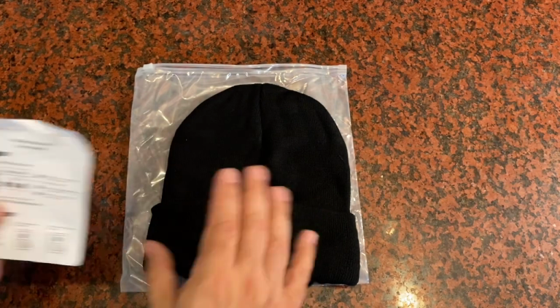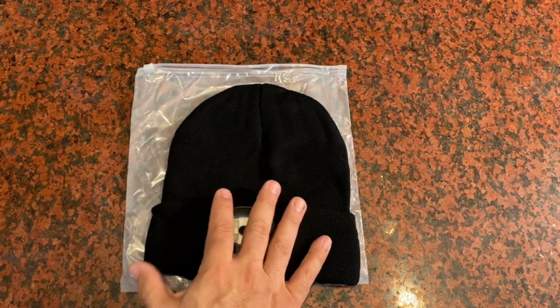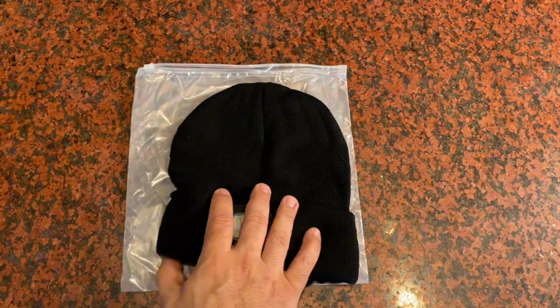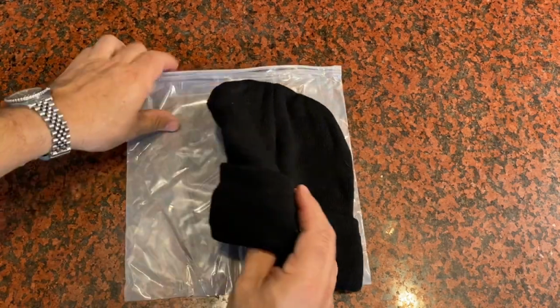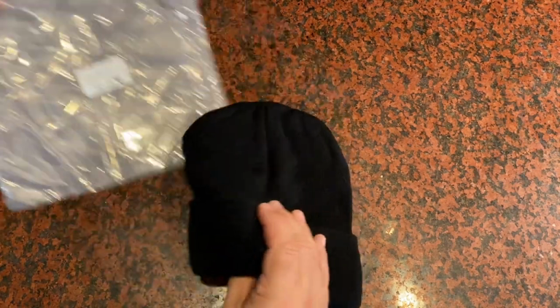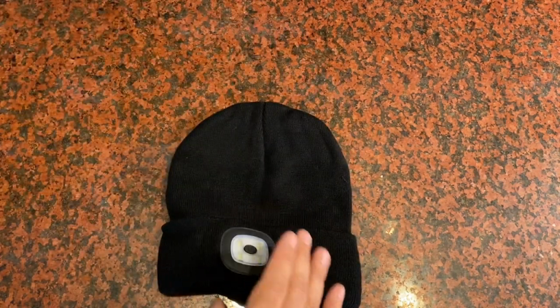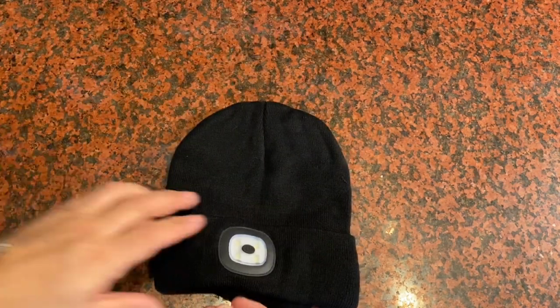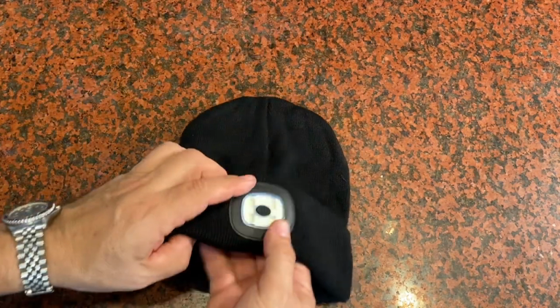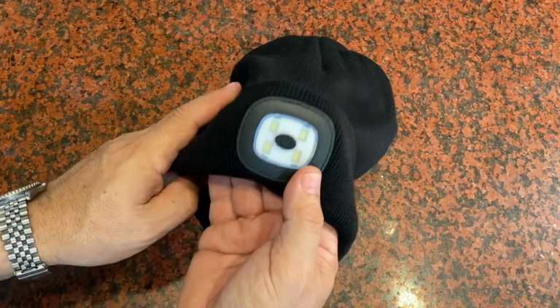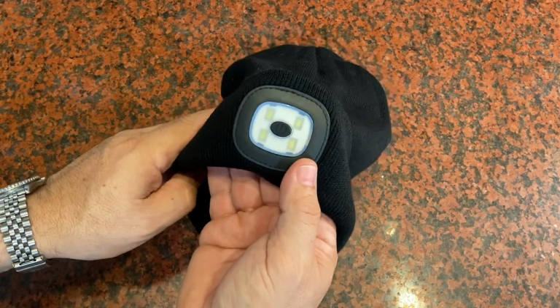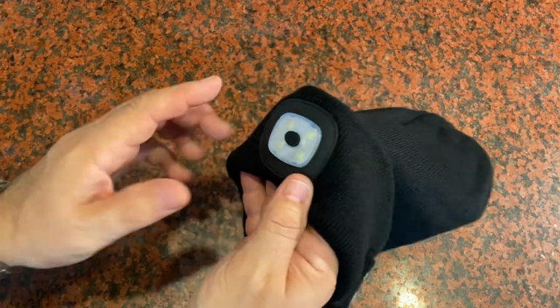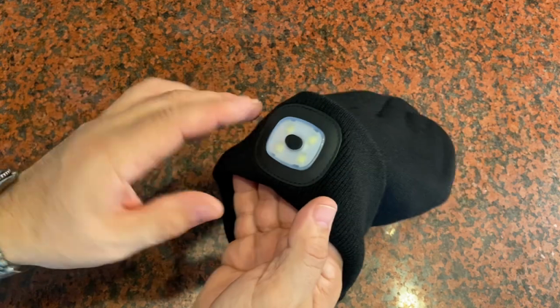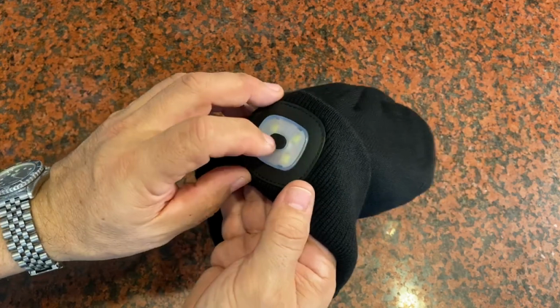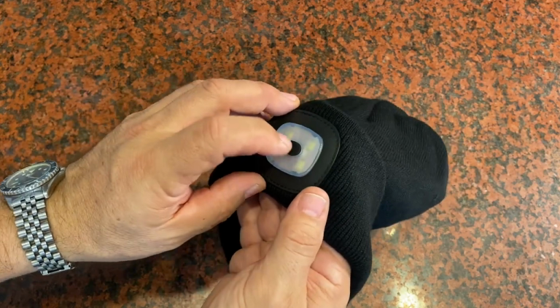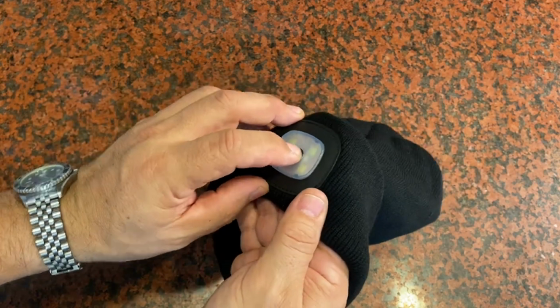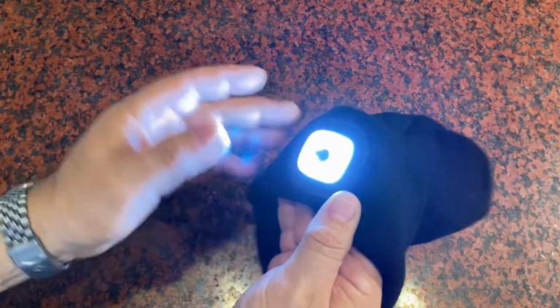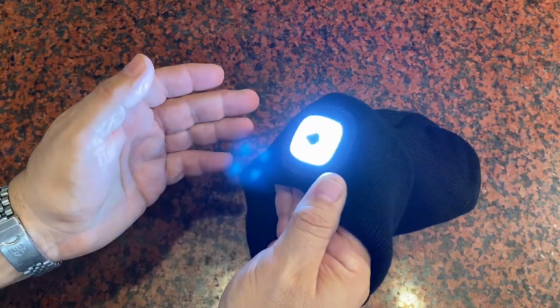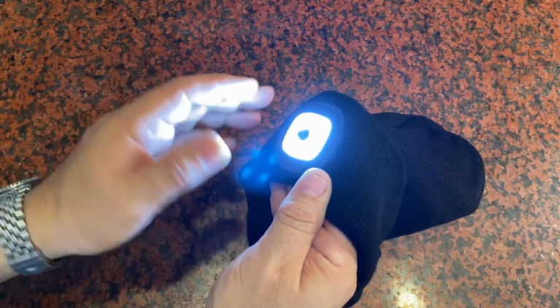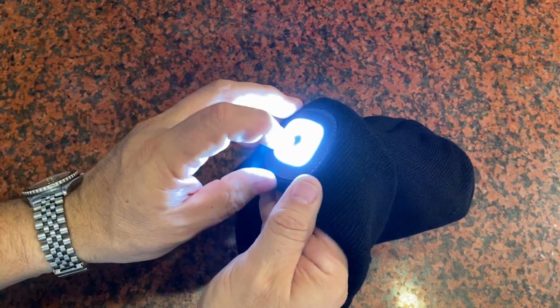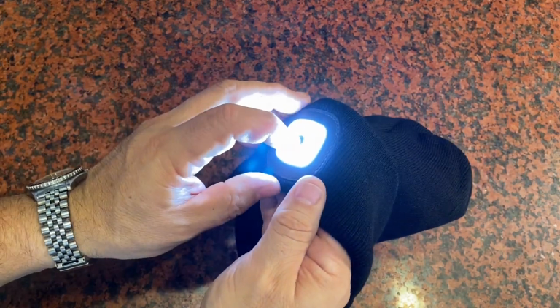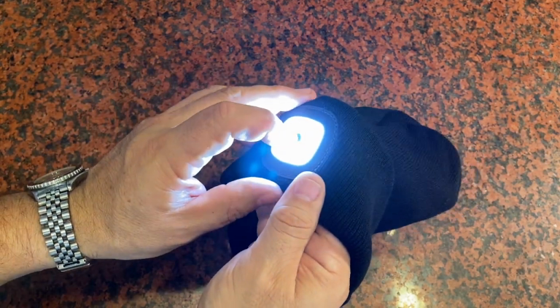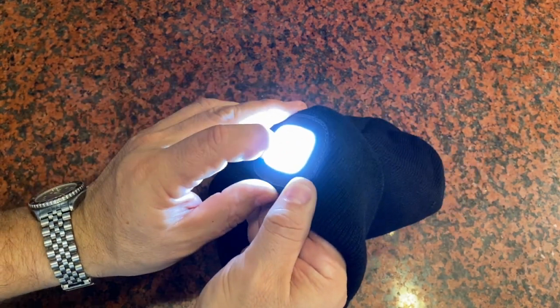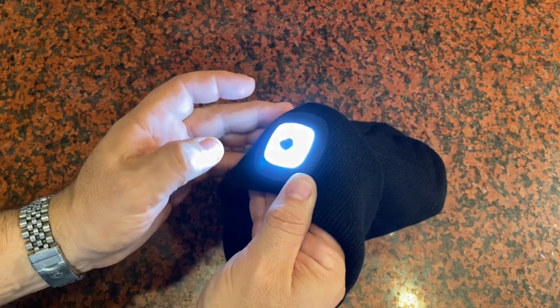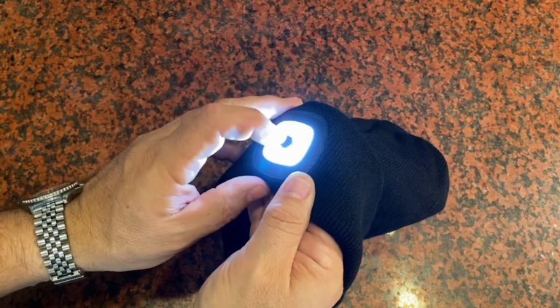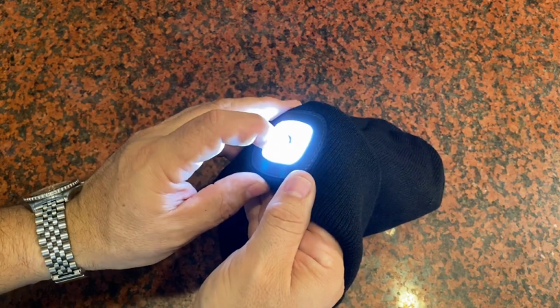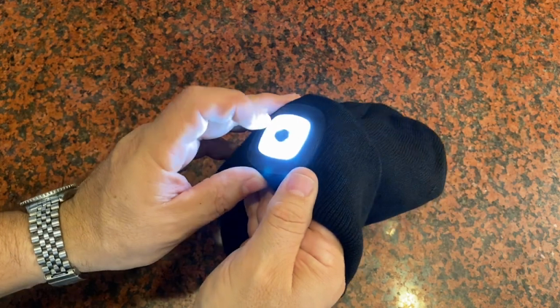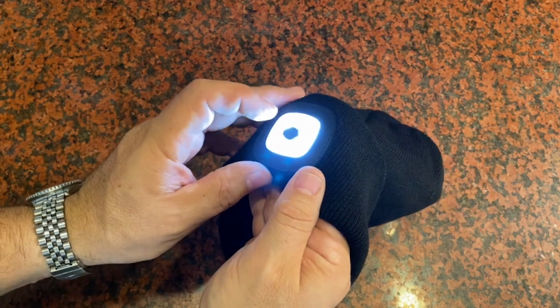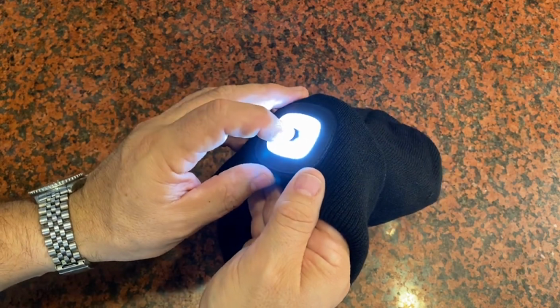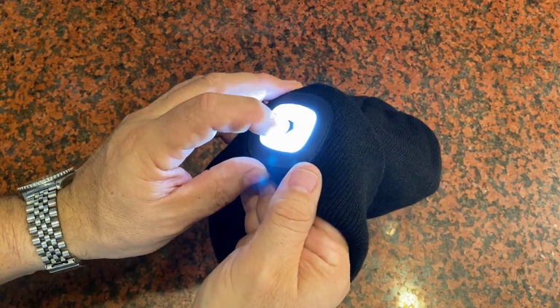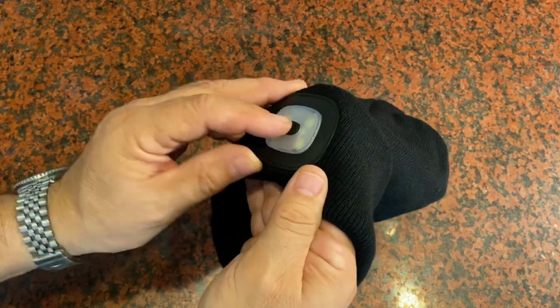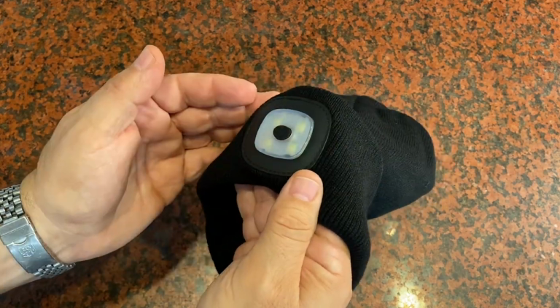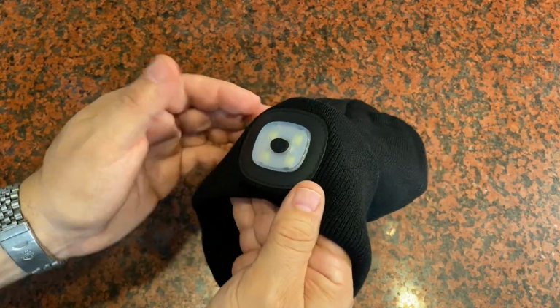This has two capabilities. It's got a built-in LED light here, which is really powerful. Just push the button here and you're going to get the light to emit at full brightness. Push it again and it'll dim out. Push it again, a little bit dimmer, and then finally it'll turn off.